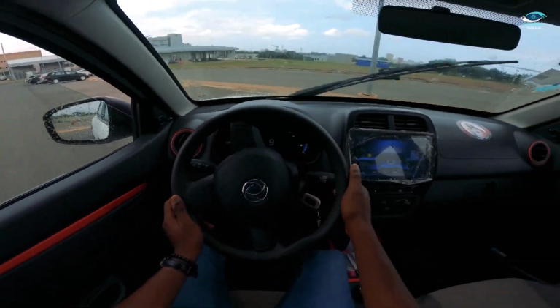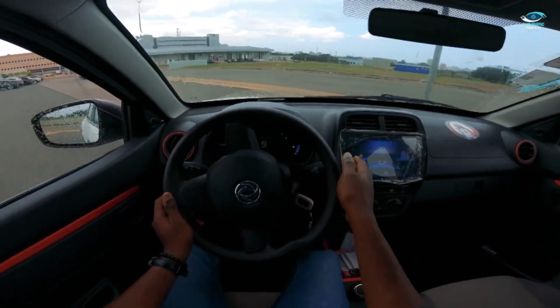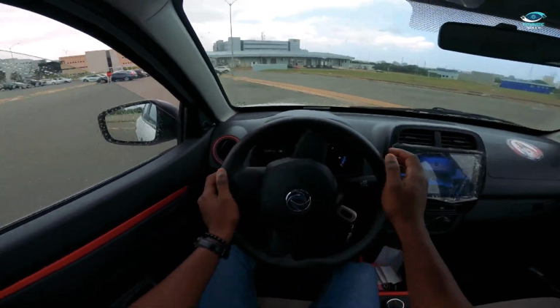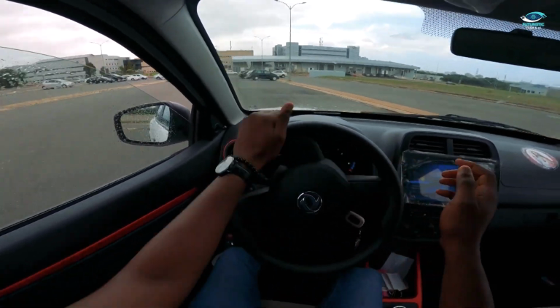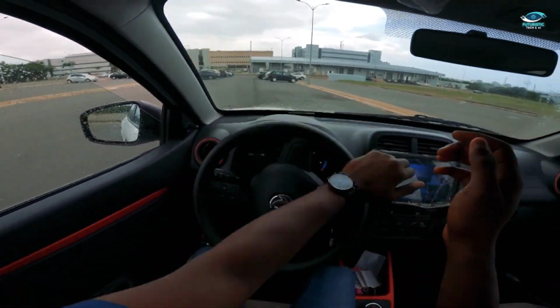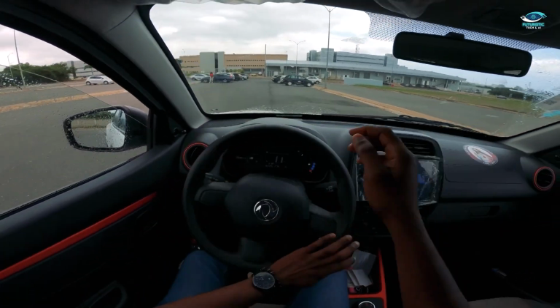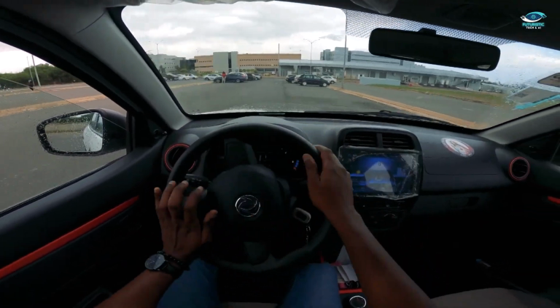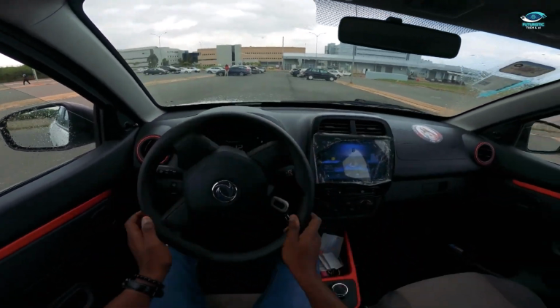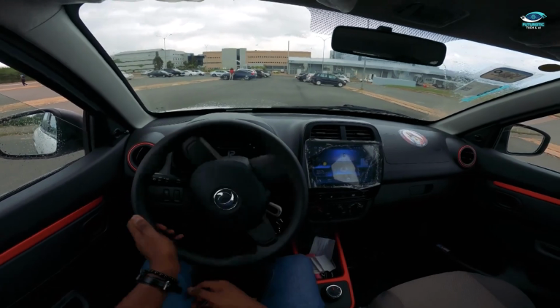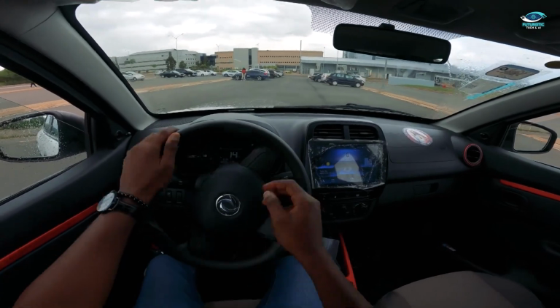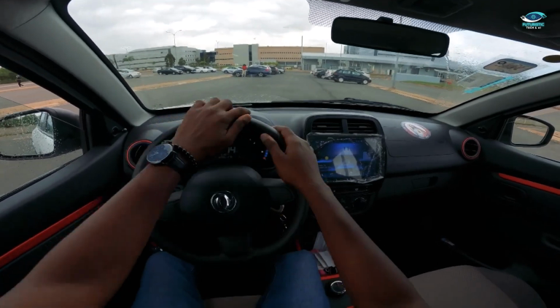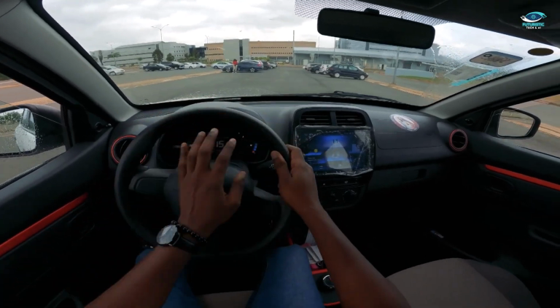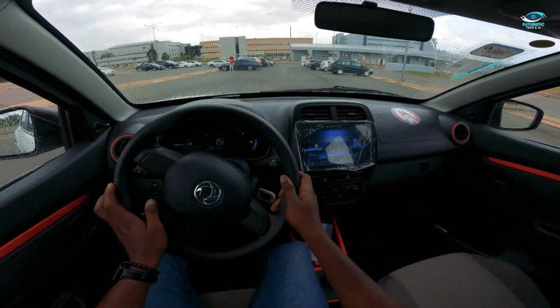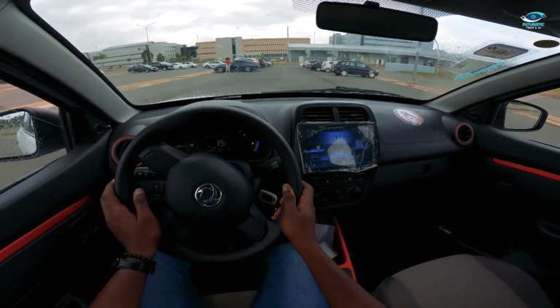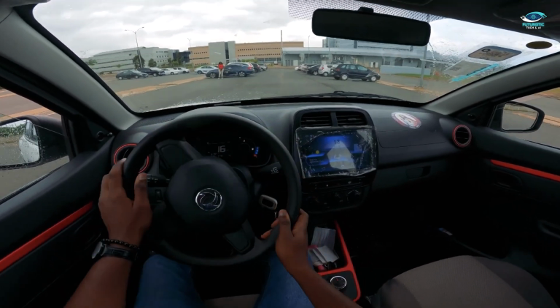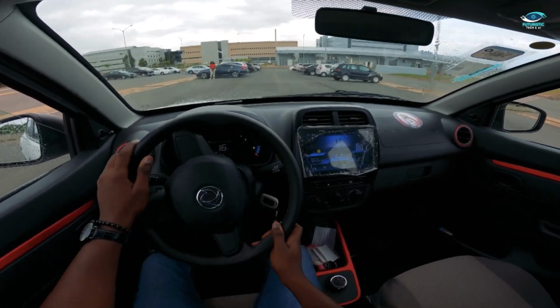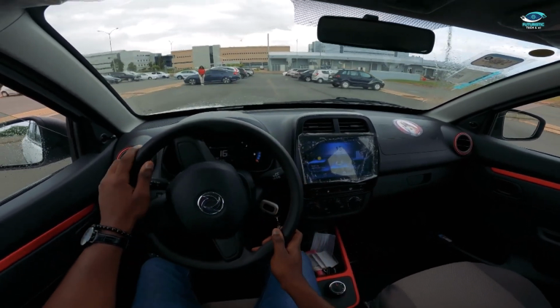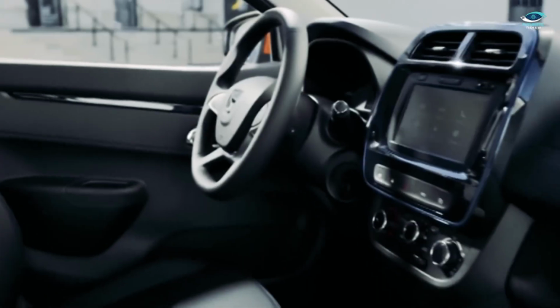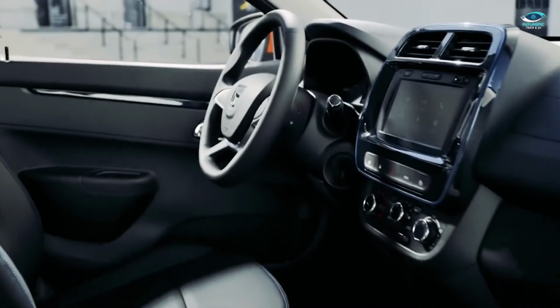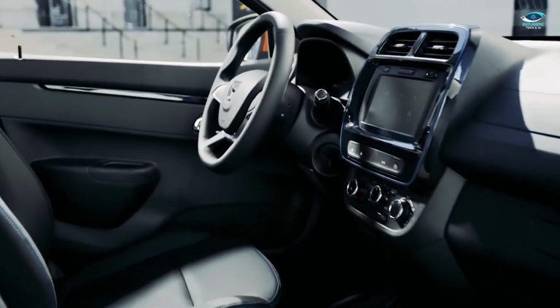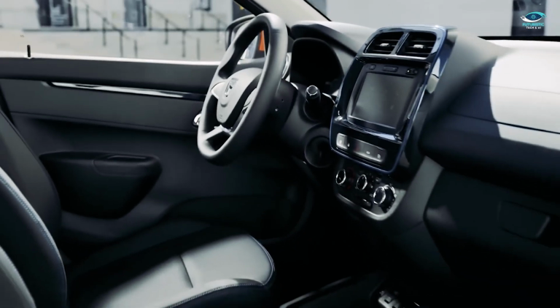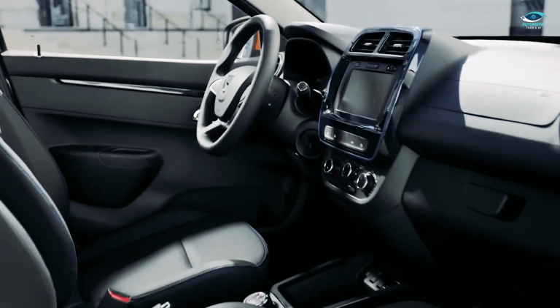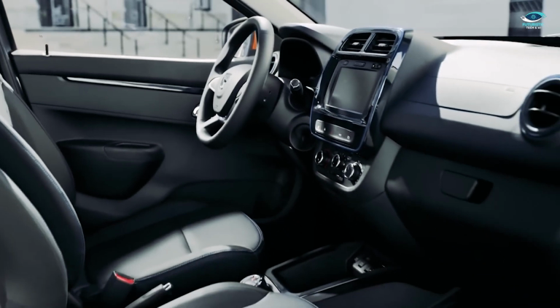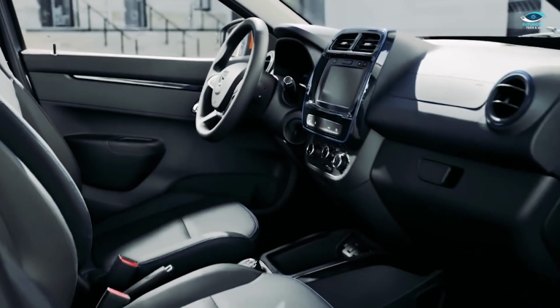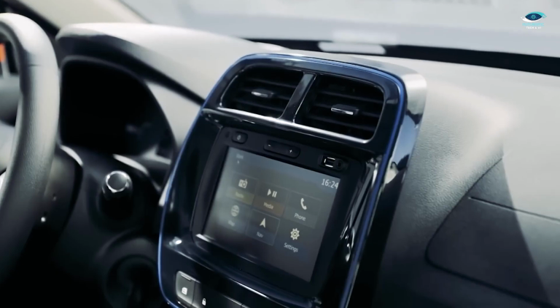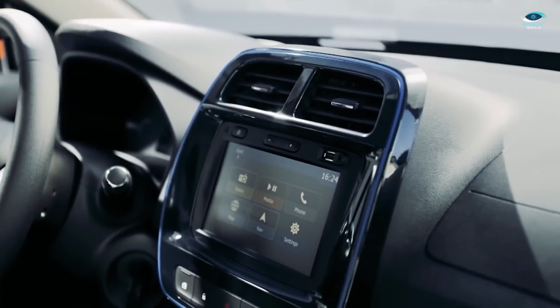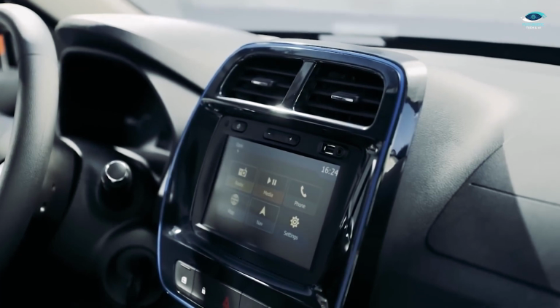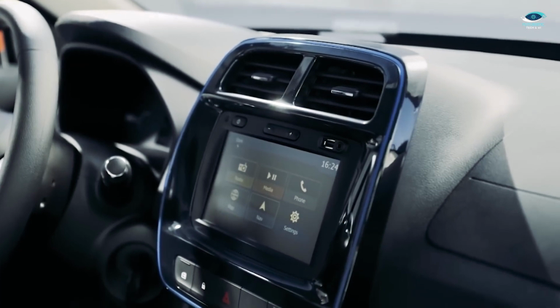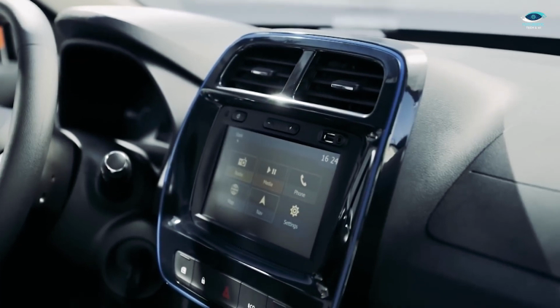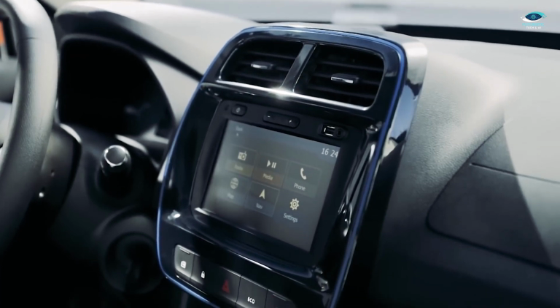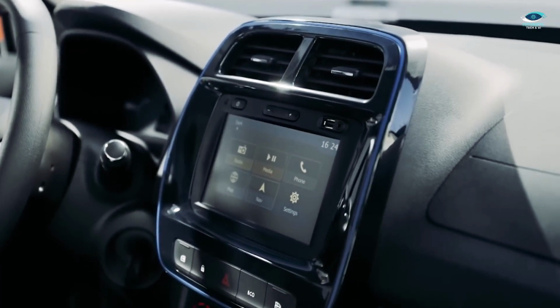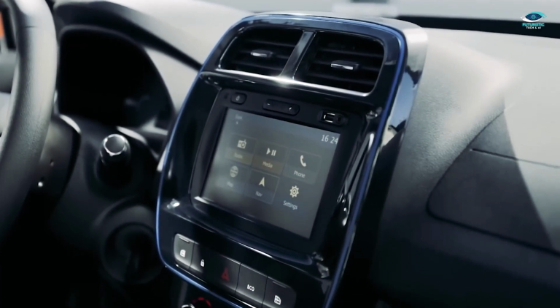The Dongfeng E1's budget-friendly price tag, familiar styling, and practical specs make it an intriguing option for eco-conscious buyers, especially in regions where it's available.